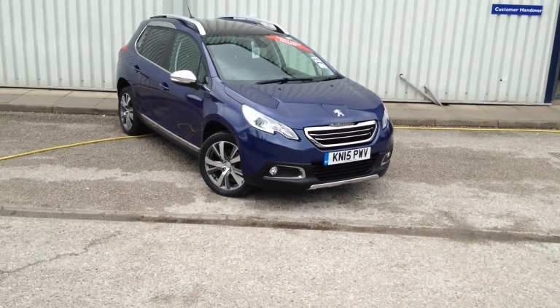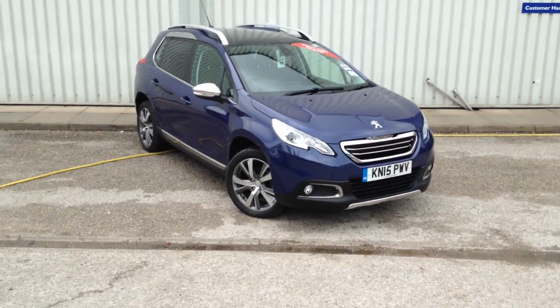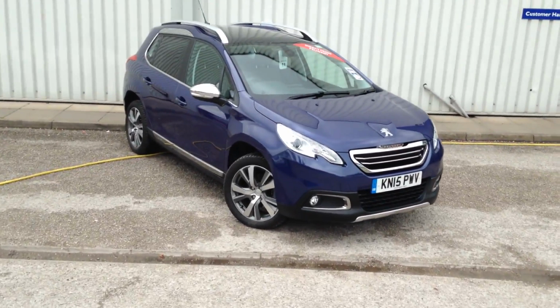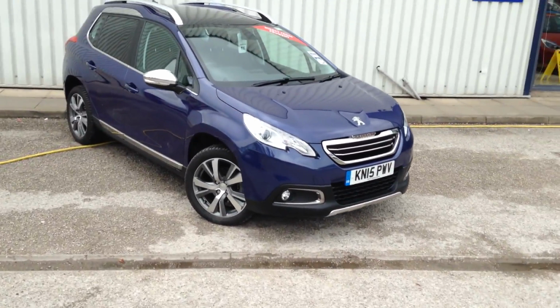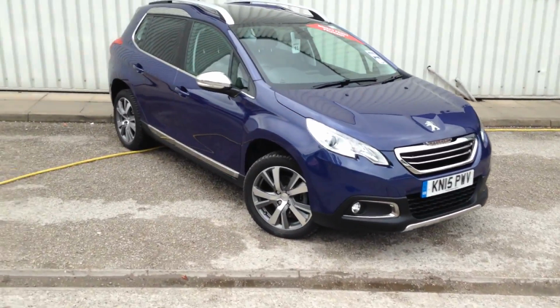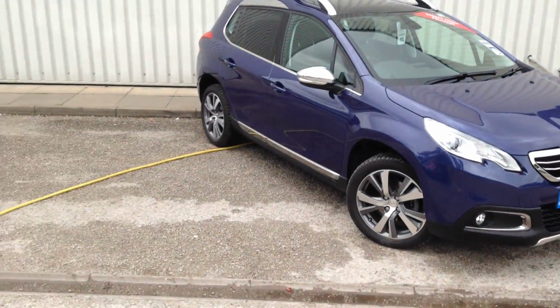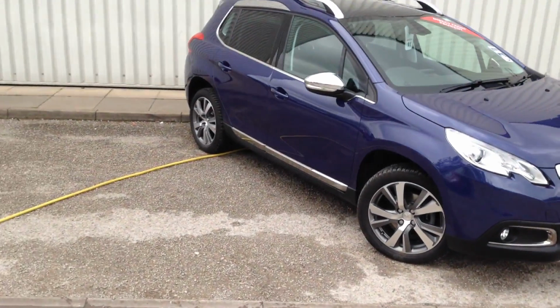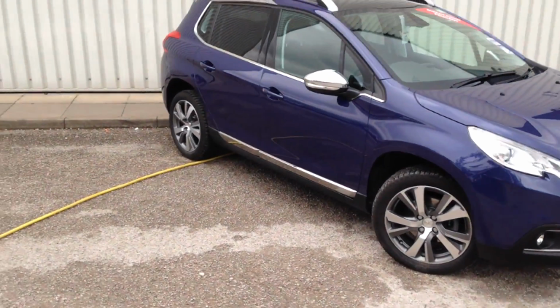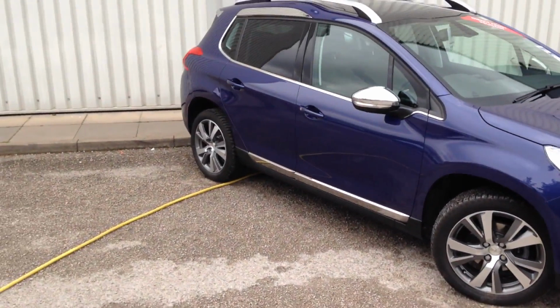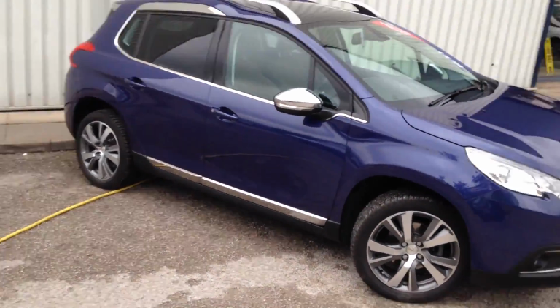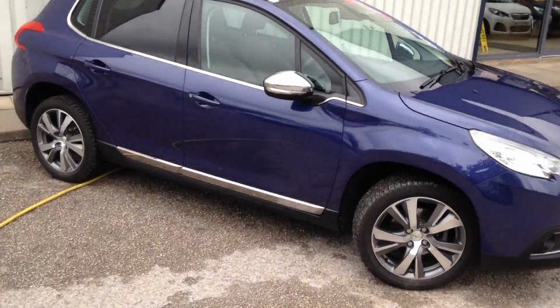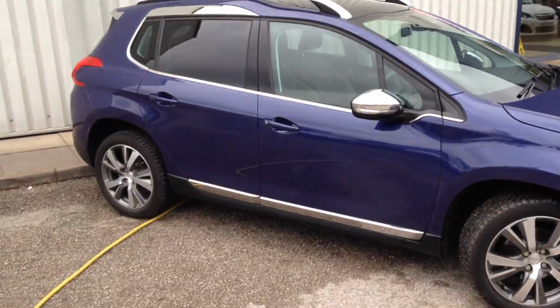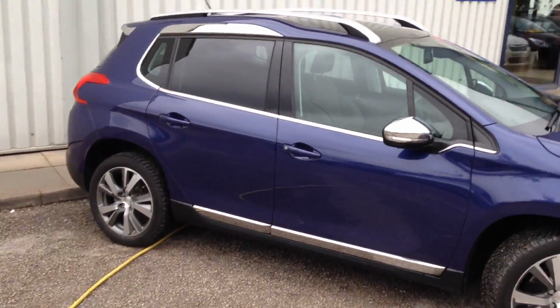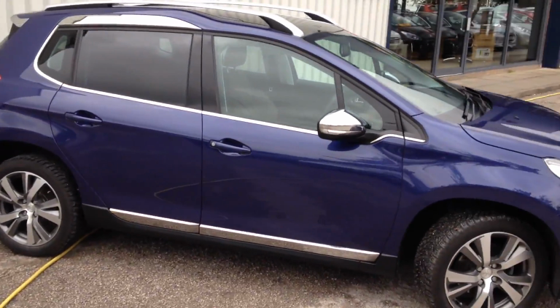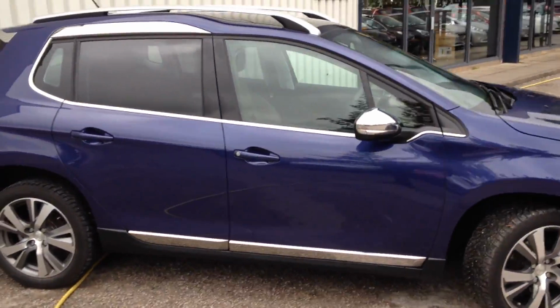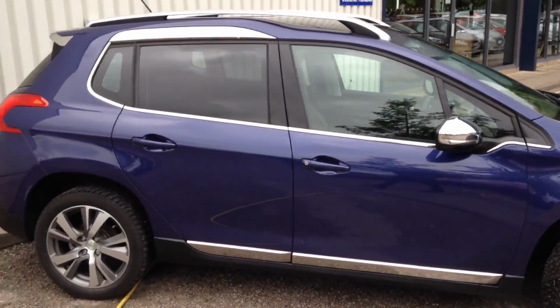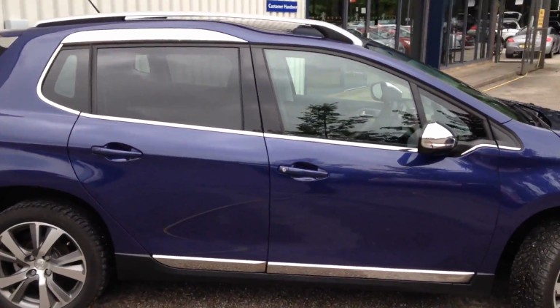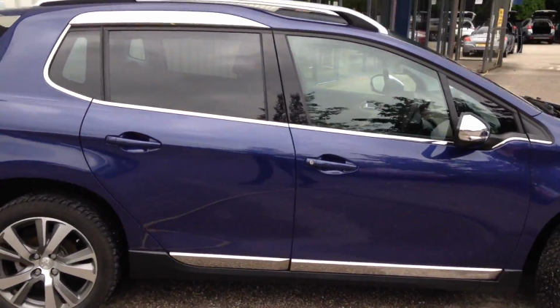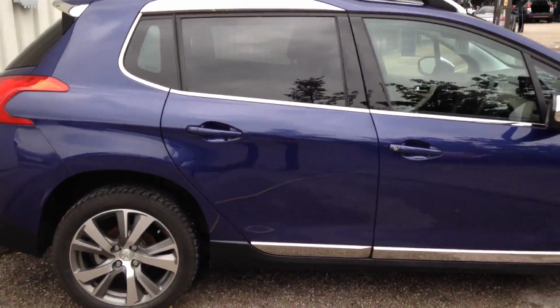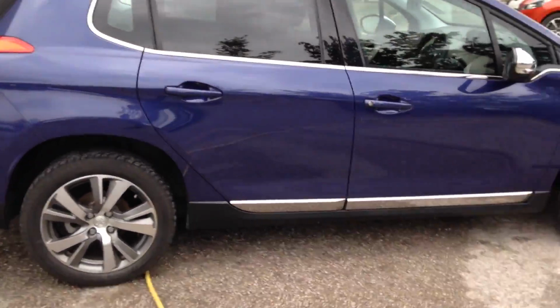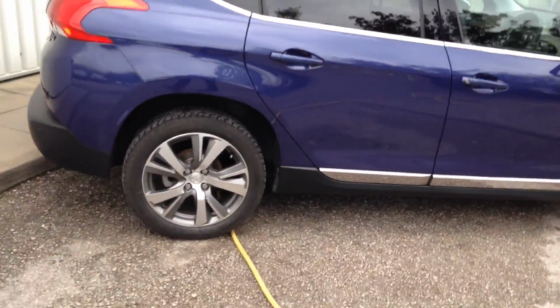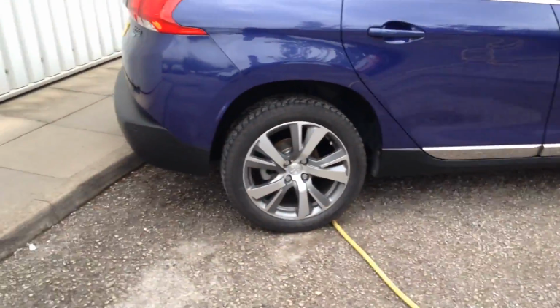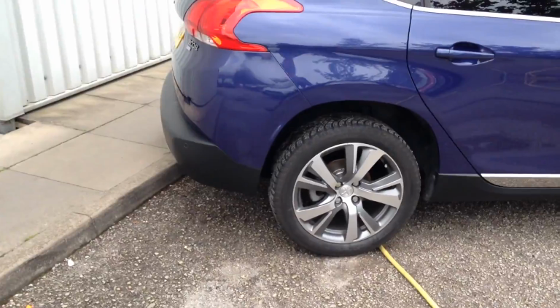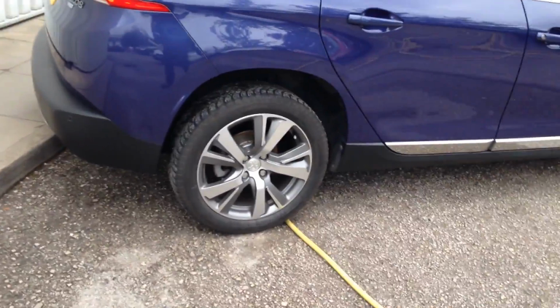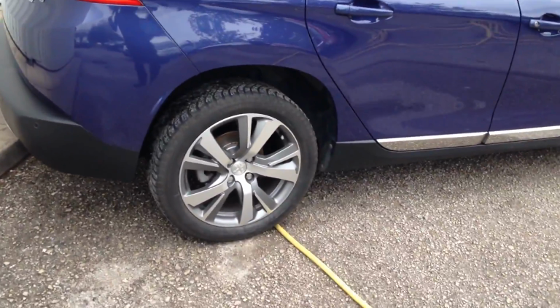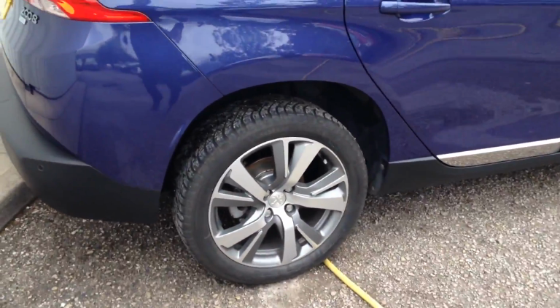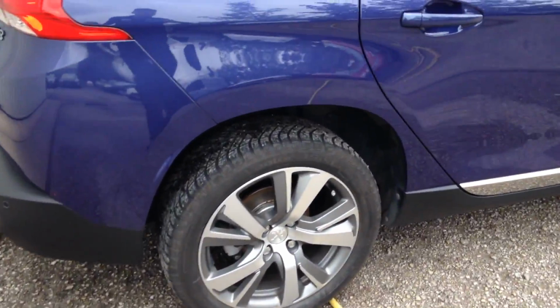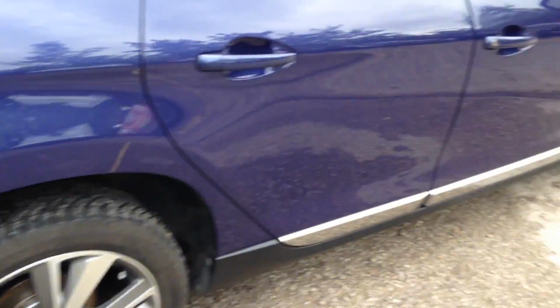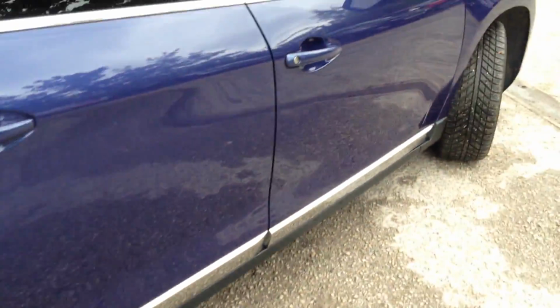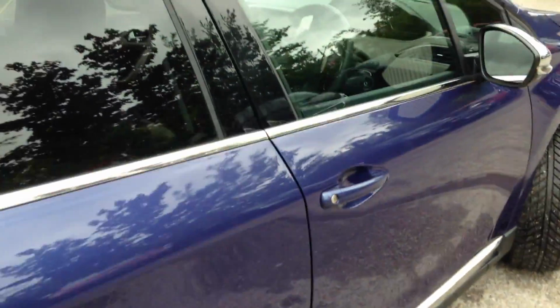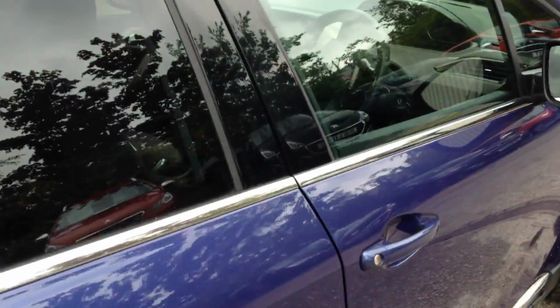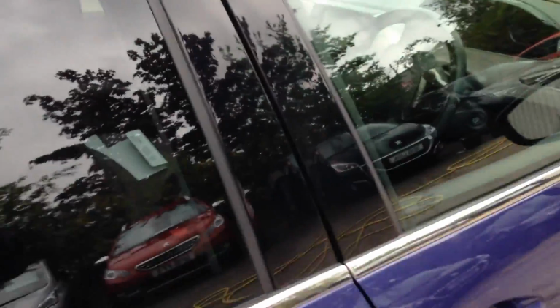Just a quick walk around video of the Peugeot 2008 in virtual blue. It's got sat nav, climate control, cruise control, bluetooth, nice big alloy wheels, and the half leather and cloth interior.